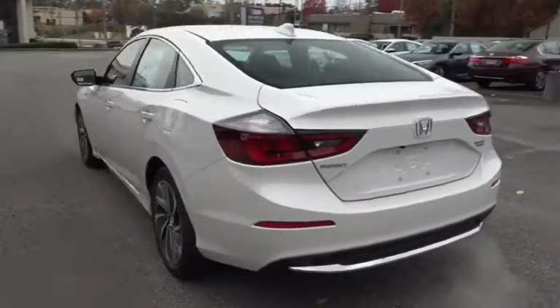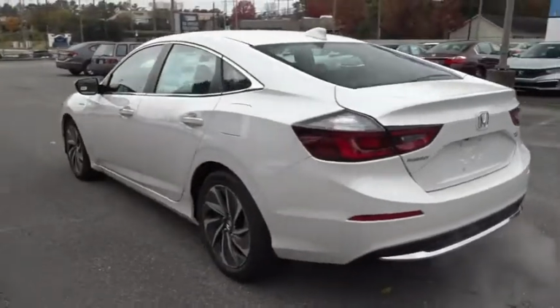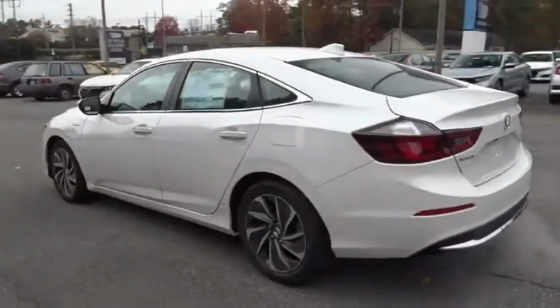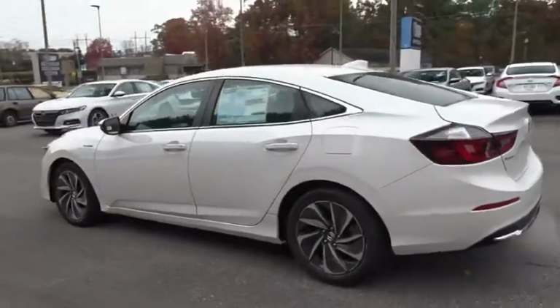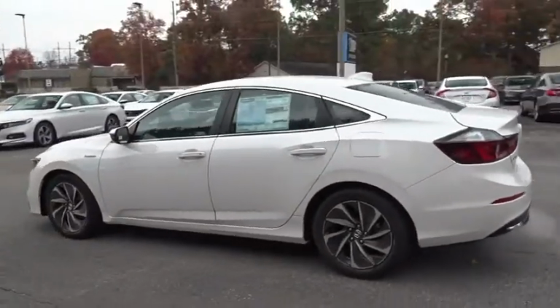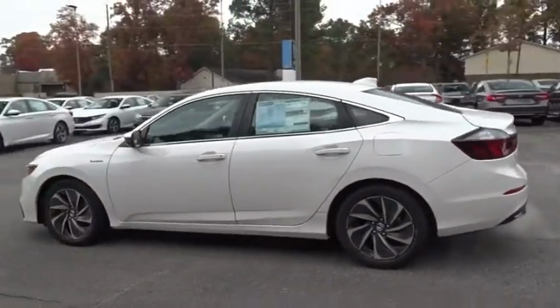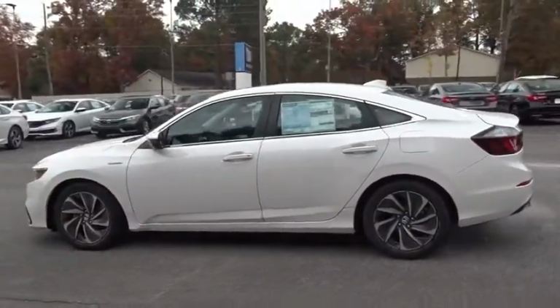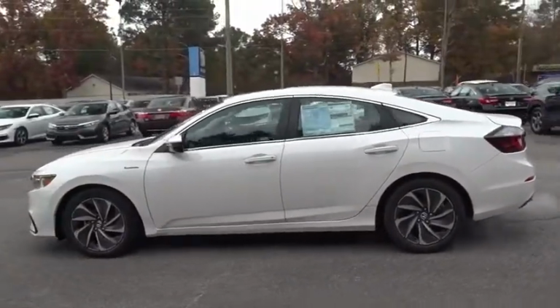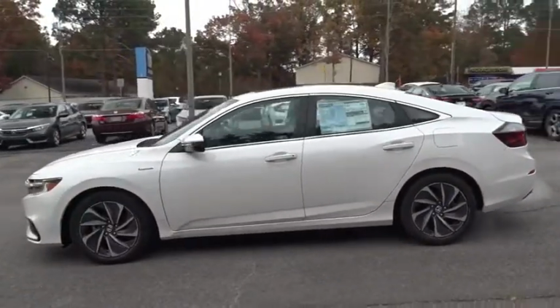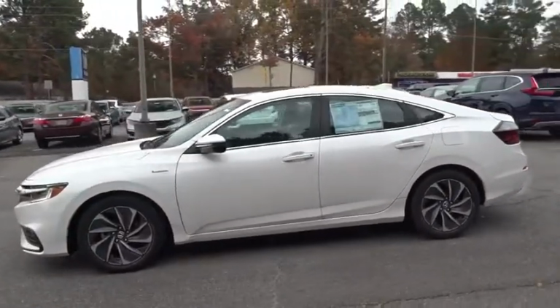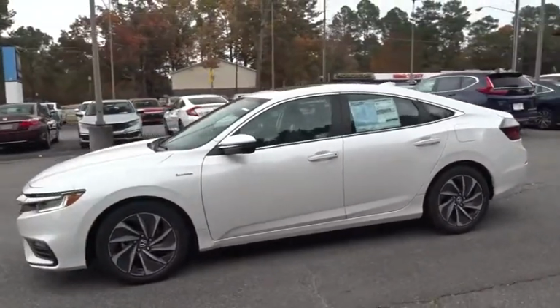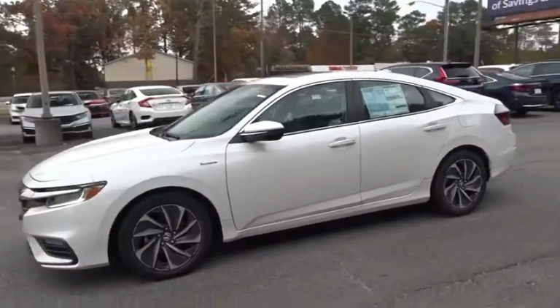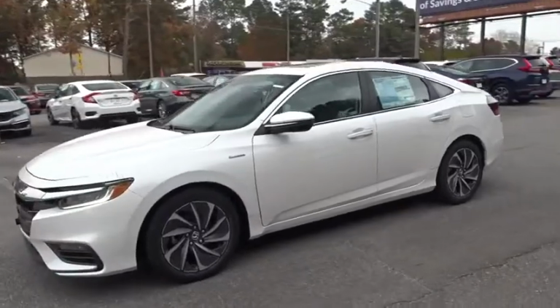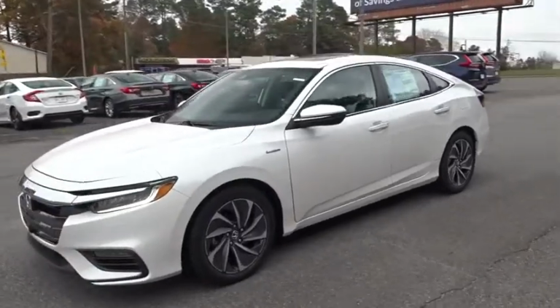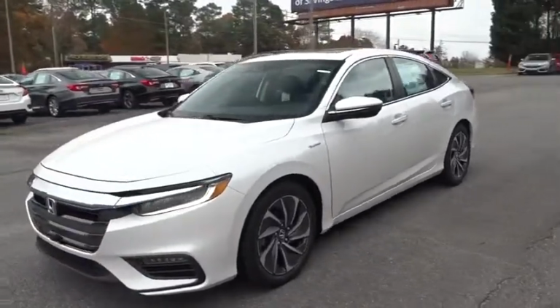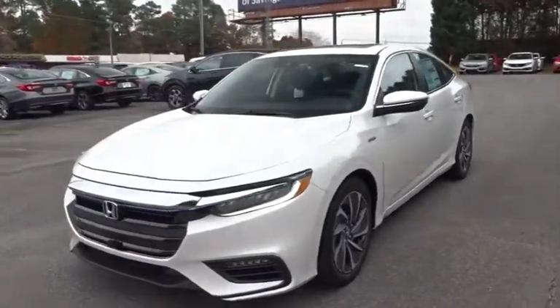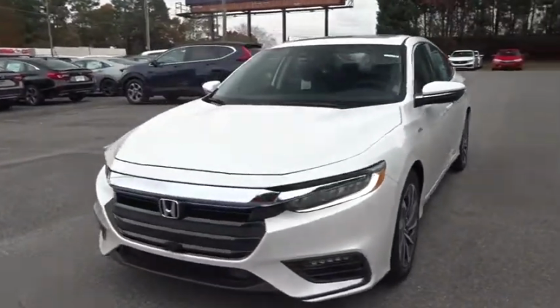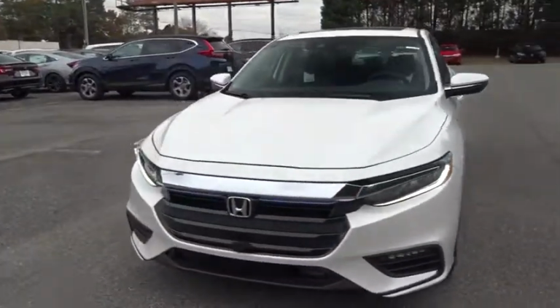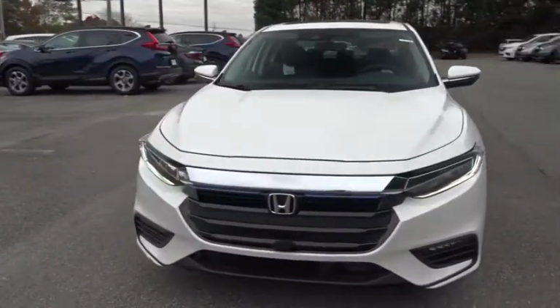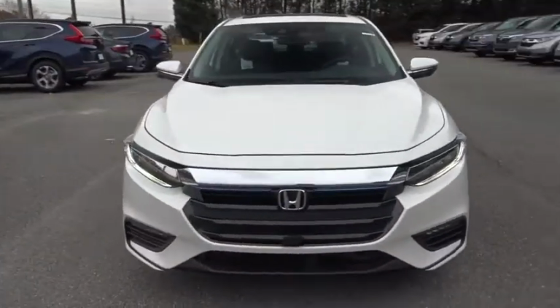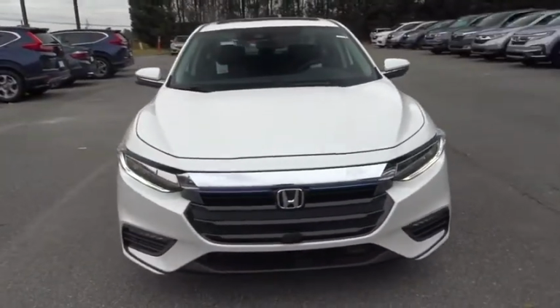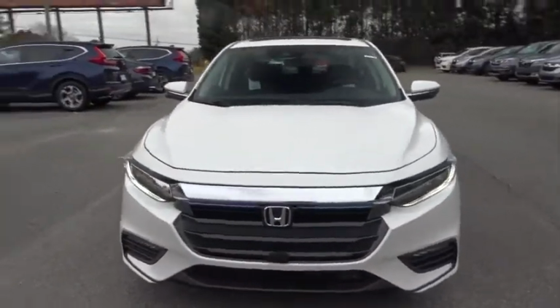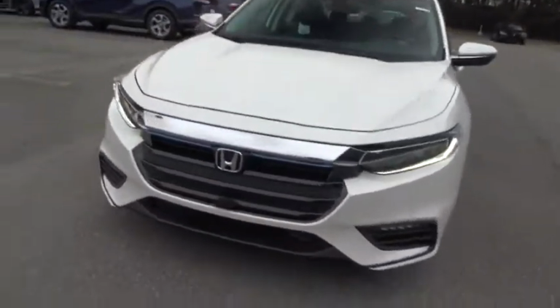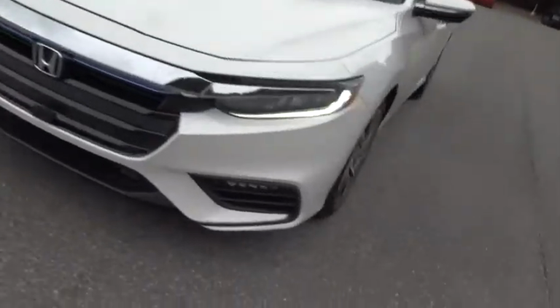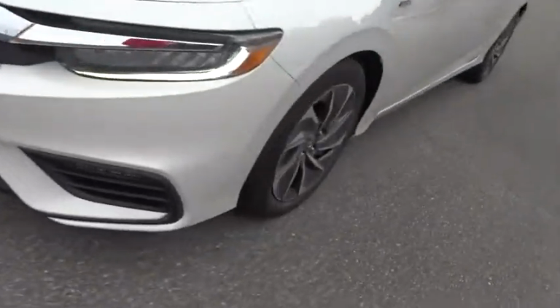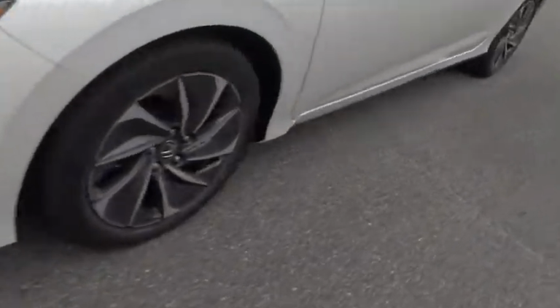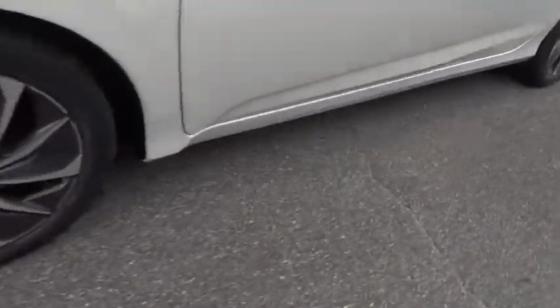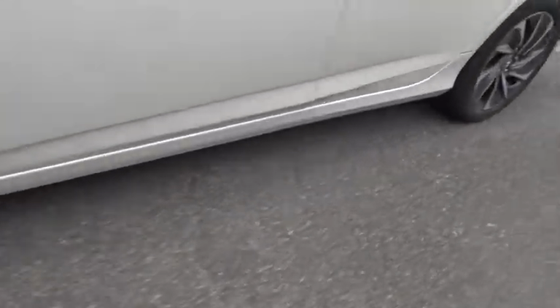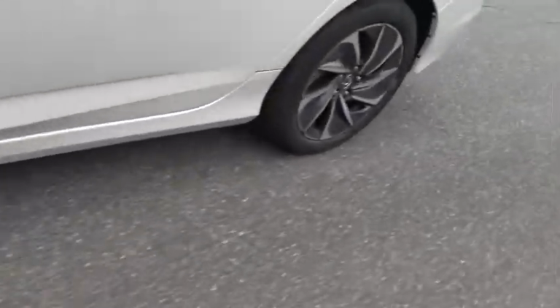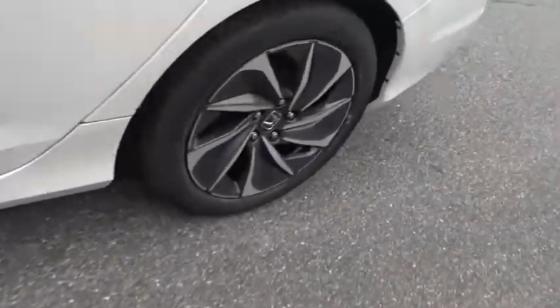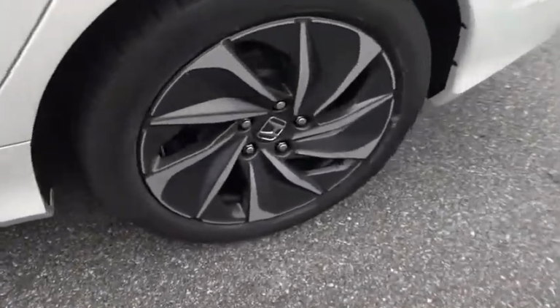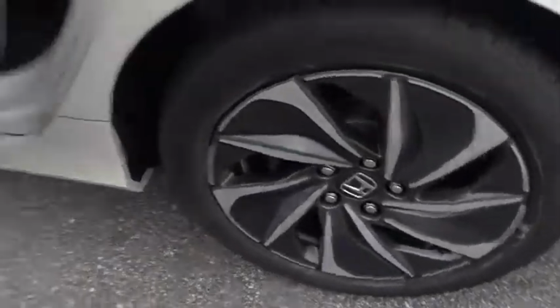Here are some of this vehicle's great options. Lane departure warning, traction control, navigation system, steering wheel audio controls, power passenger seat, keyless entry, remote engine start, stability control, anti-lock braking system.